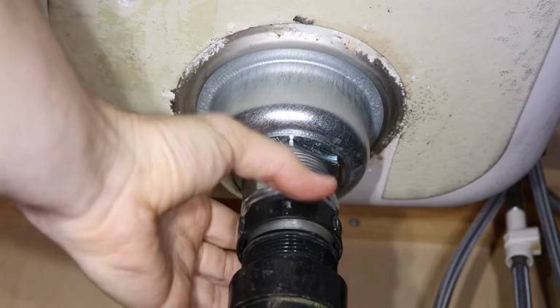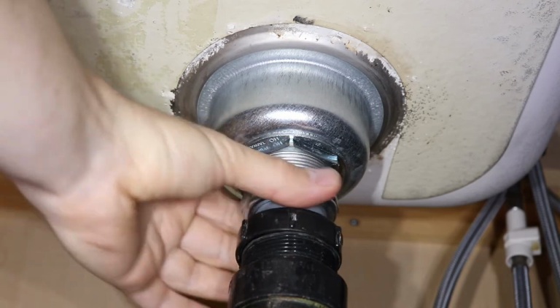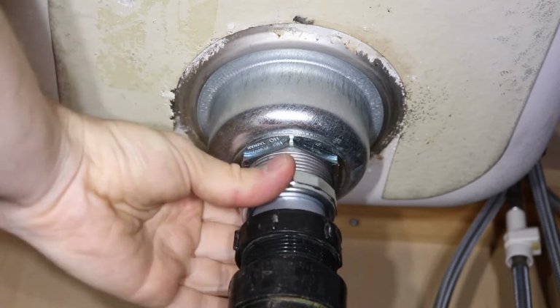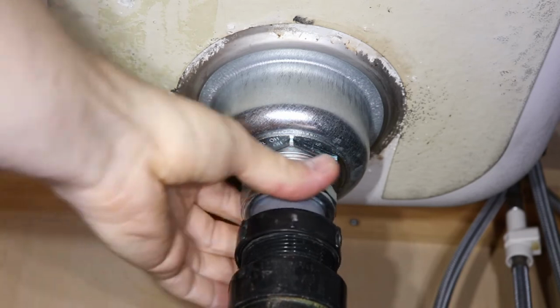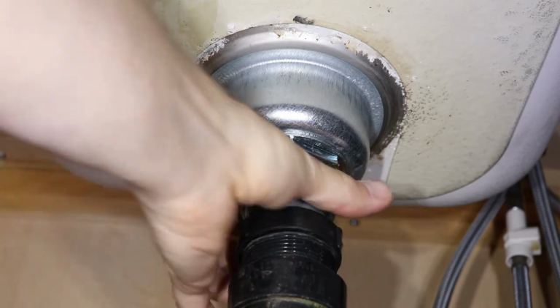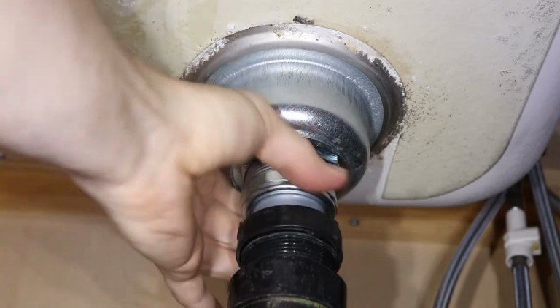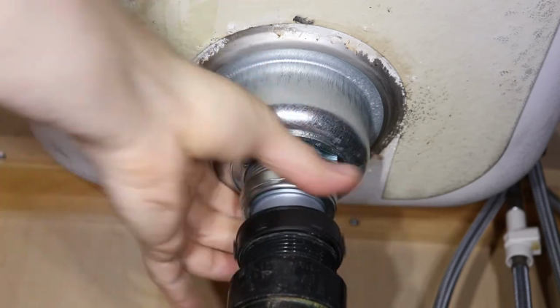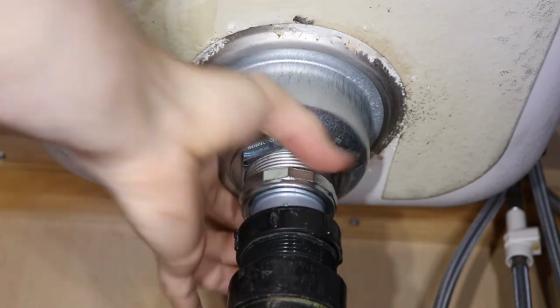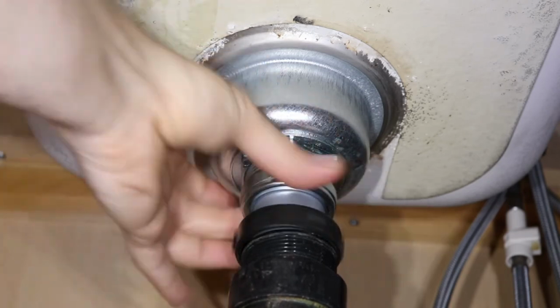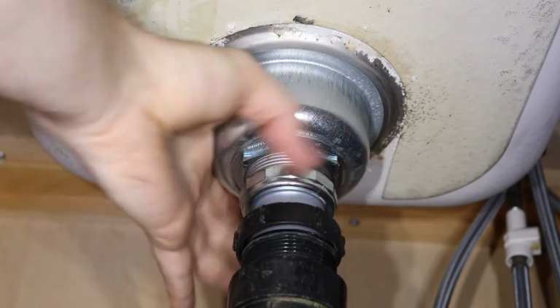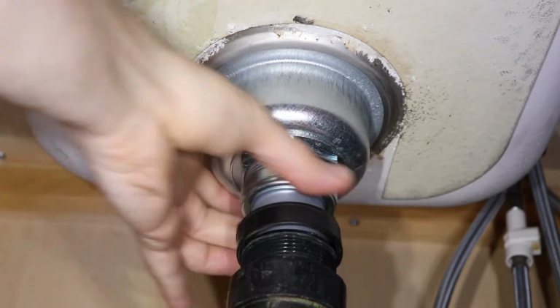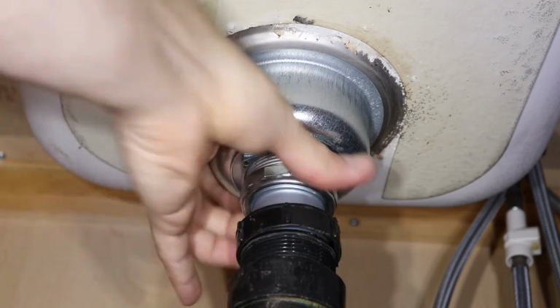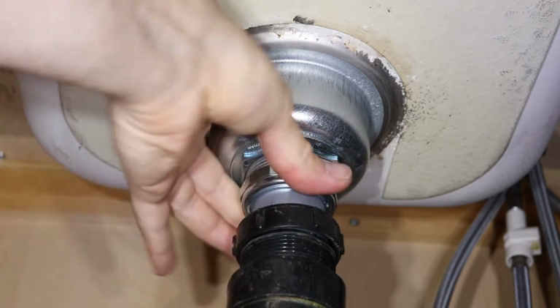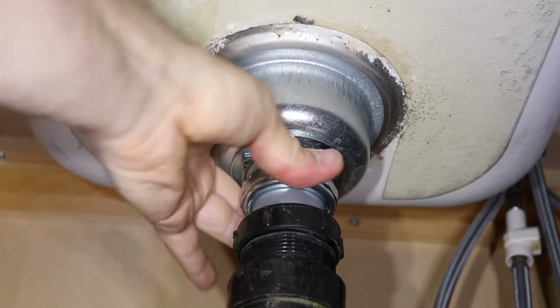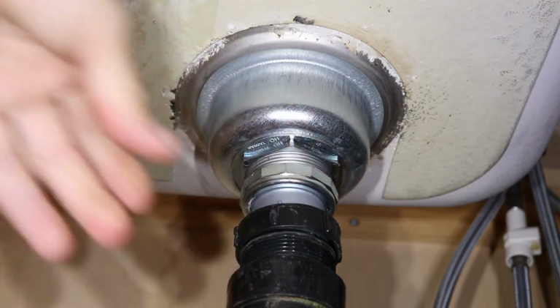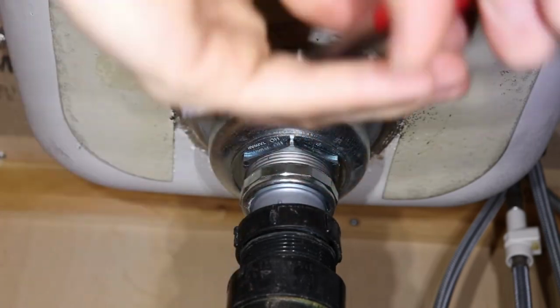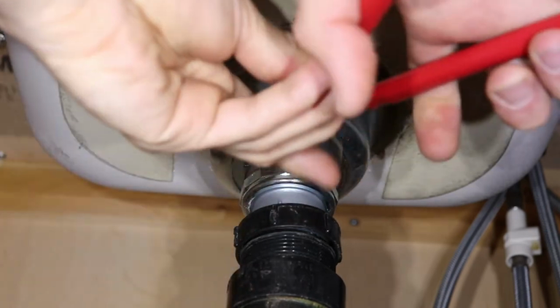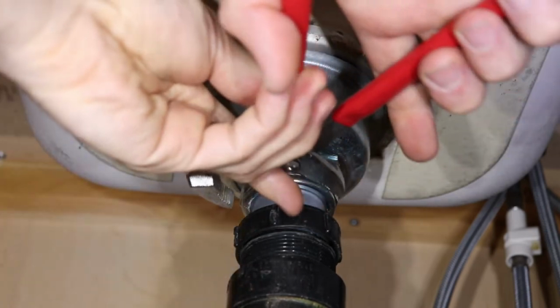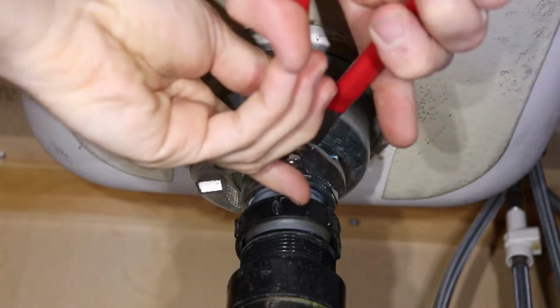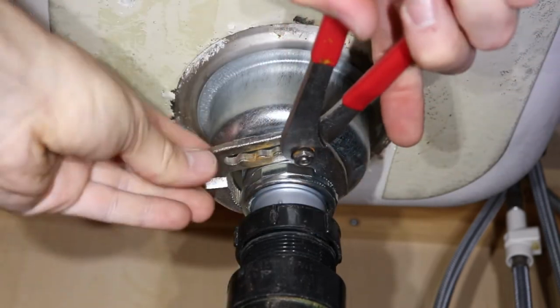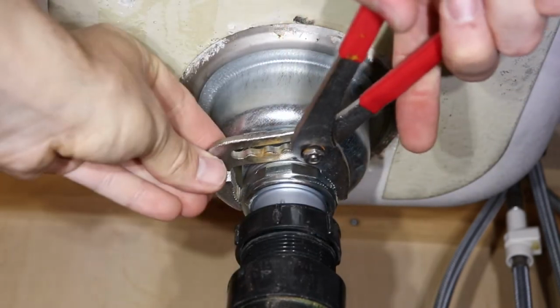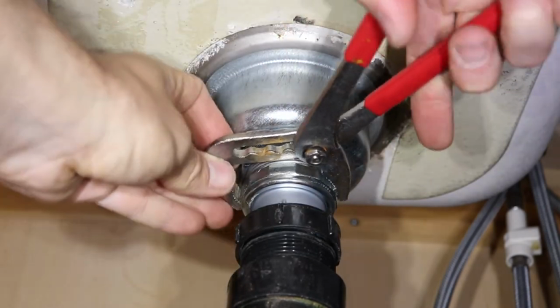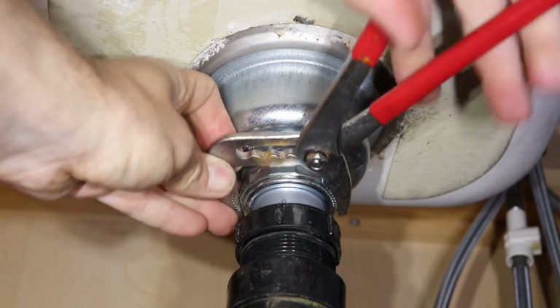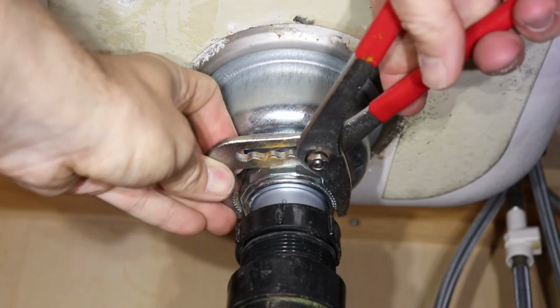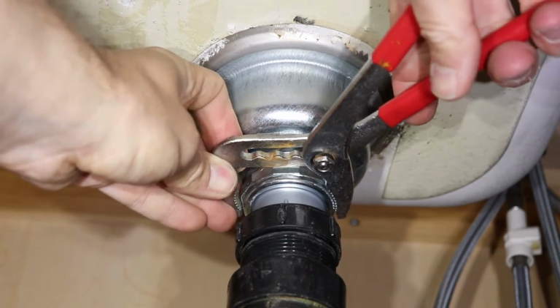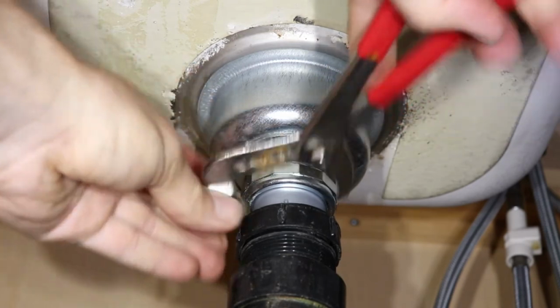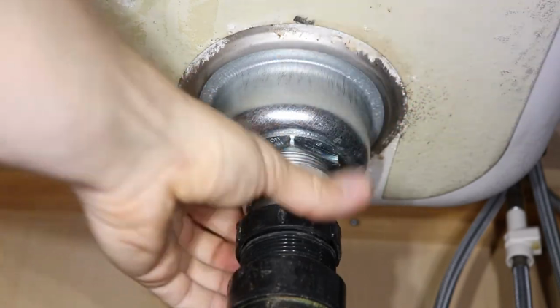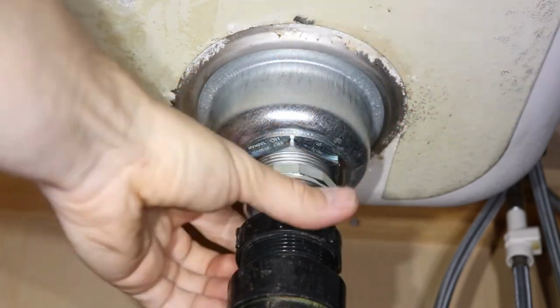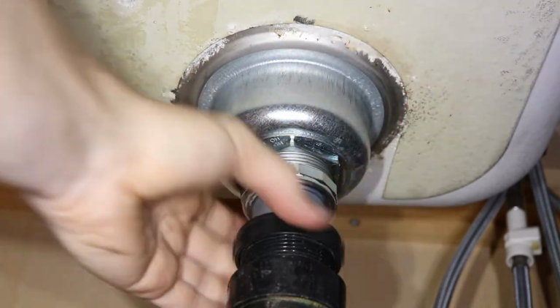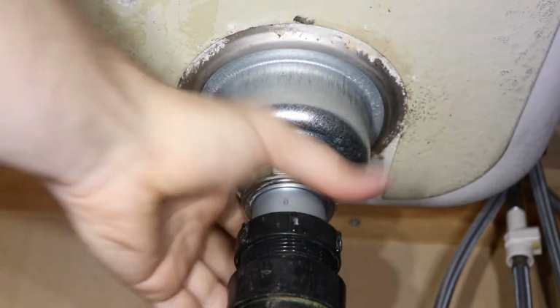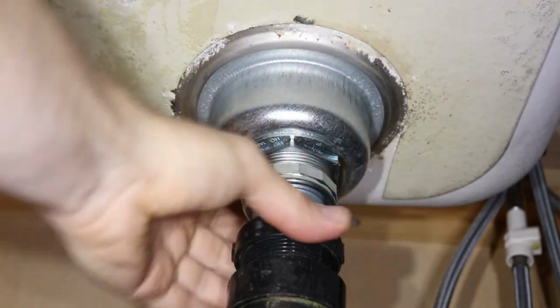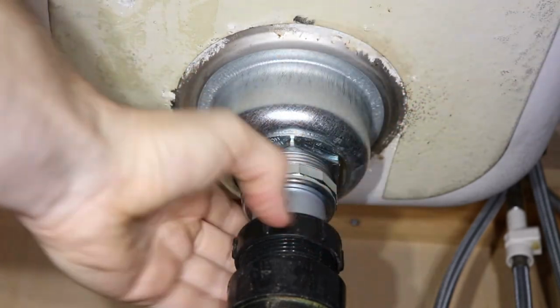Next I'll screw on the tailpiece nut into the strainer and tighten it down. And the final step is to tighten down the drain pipe nut.